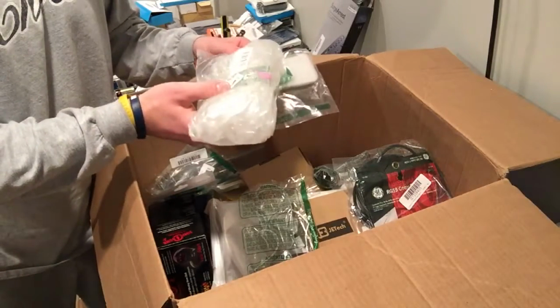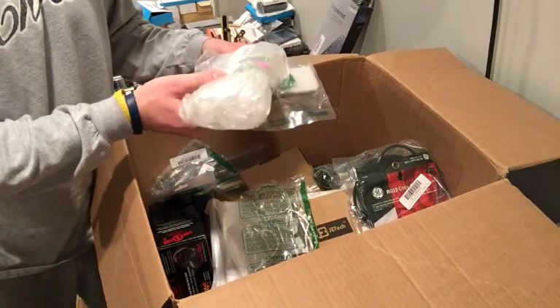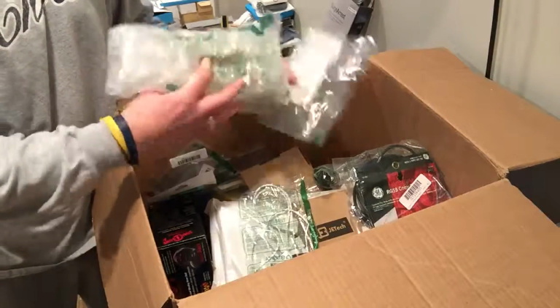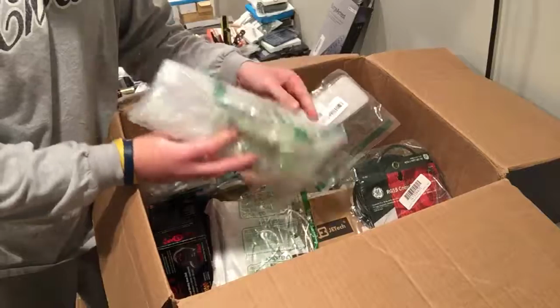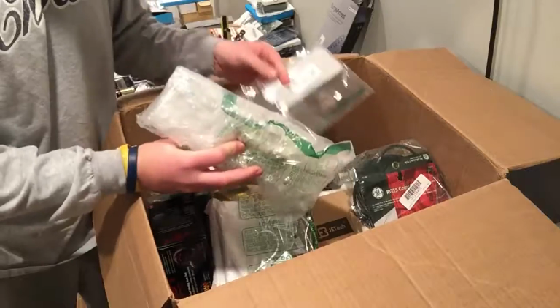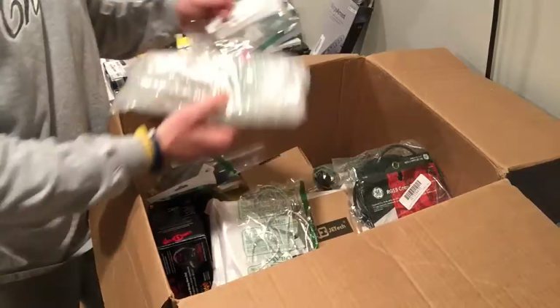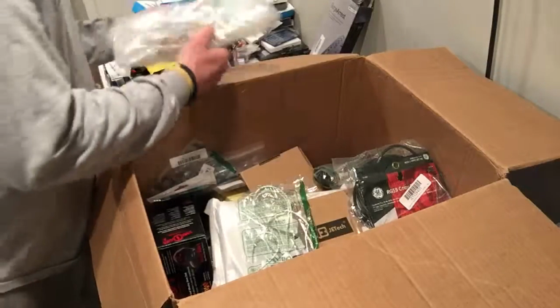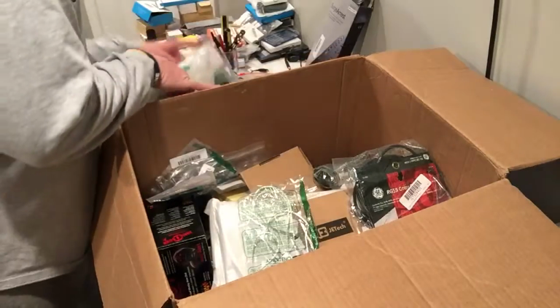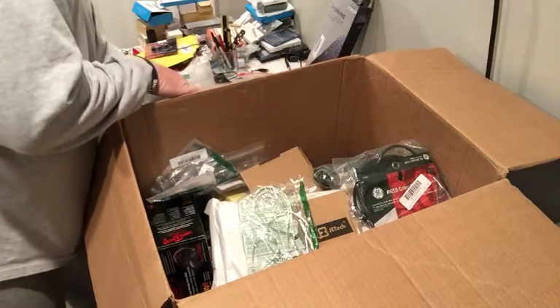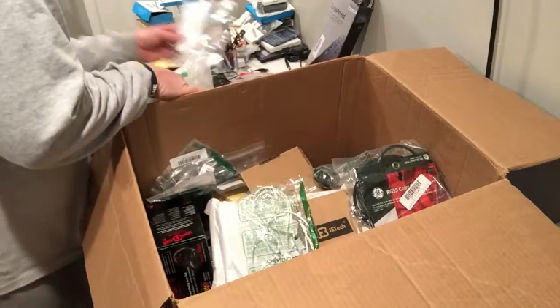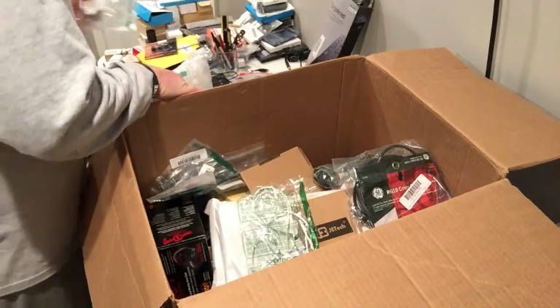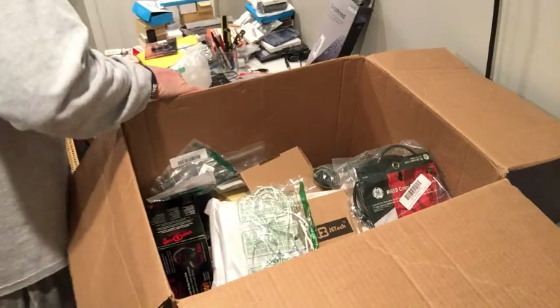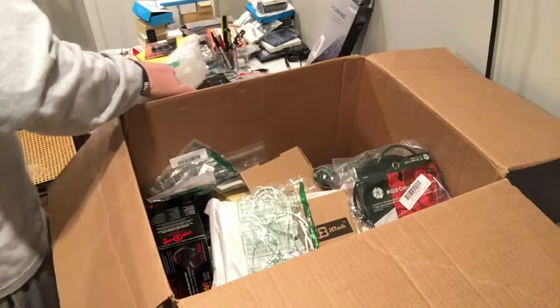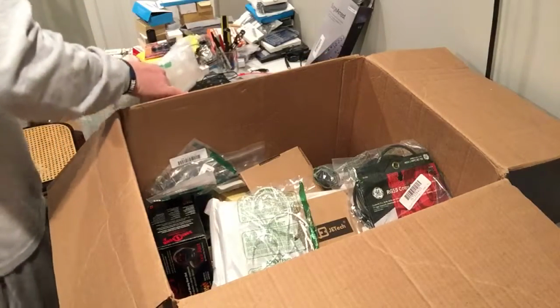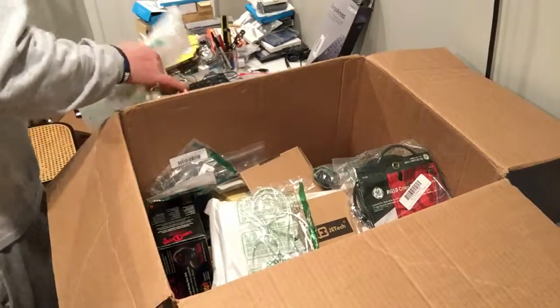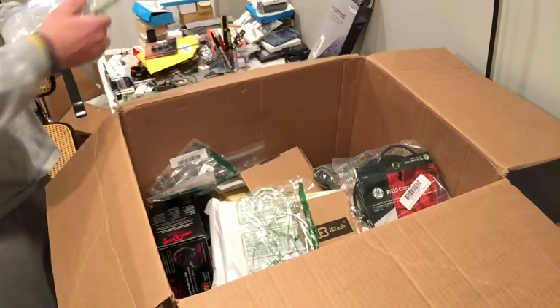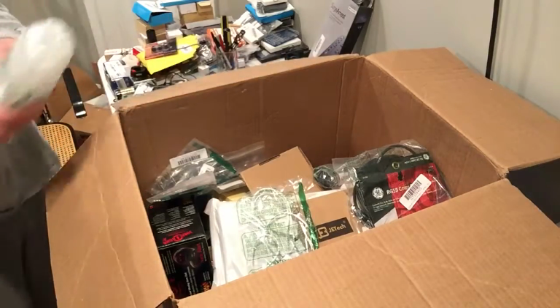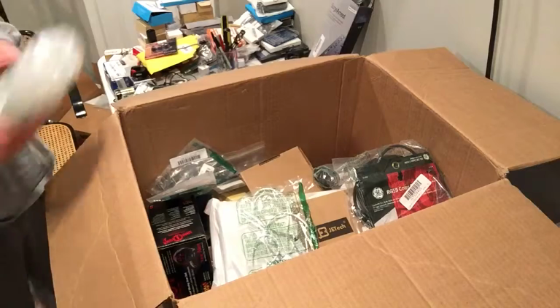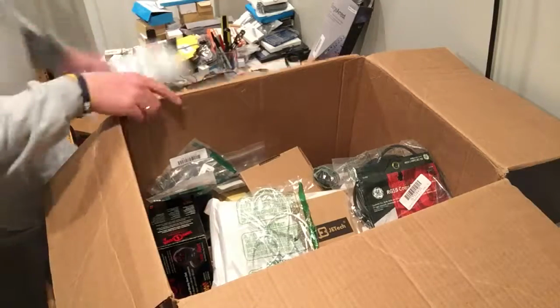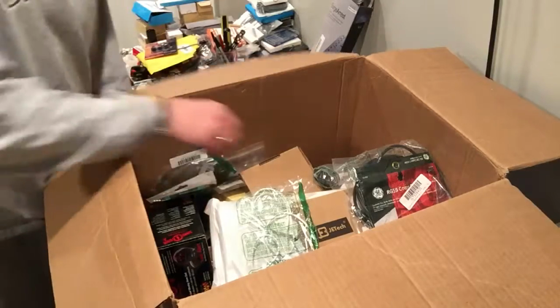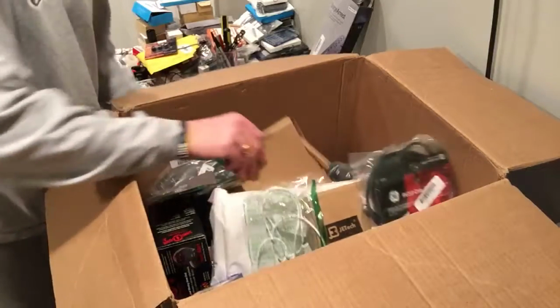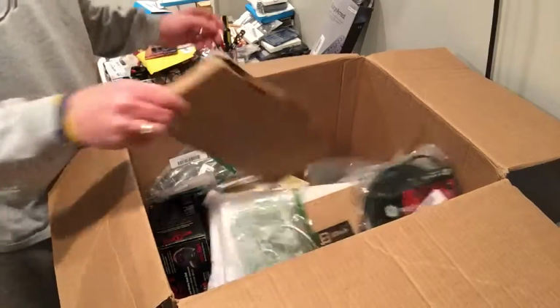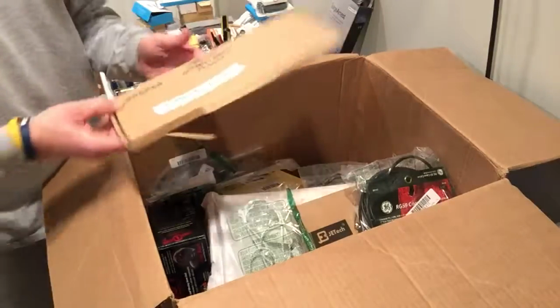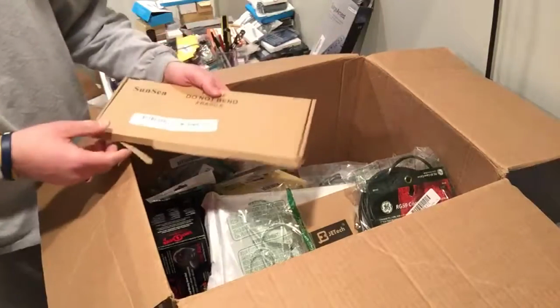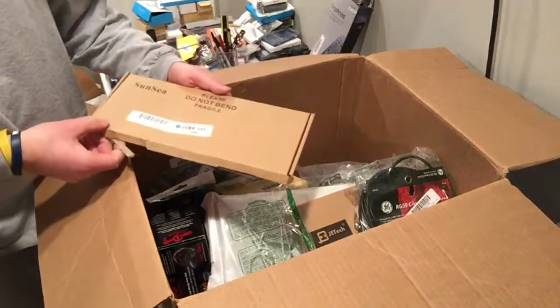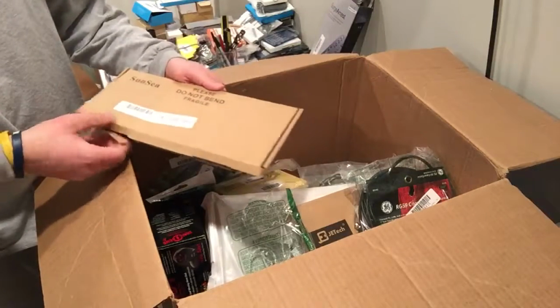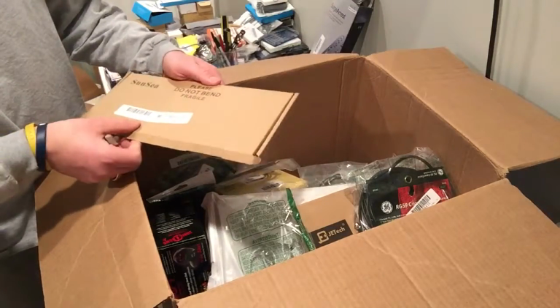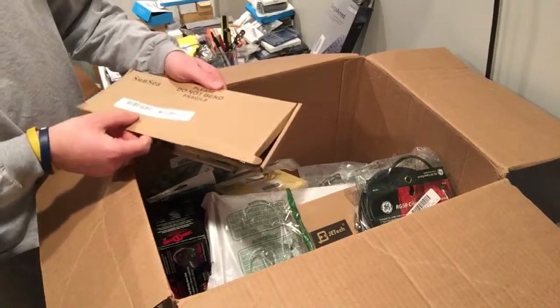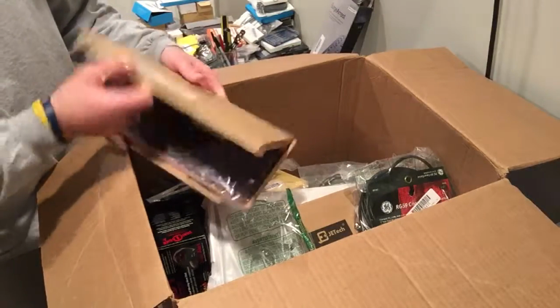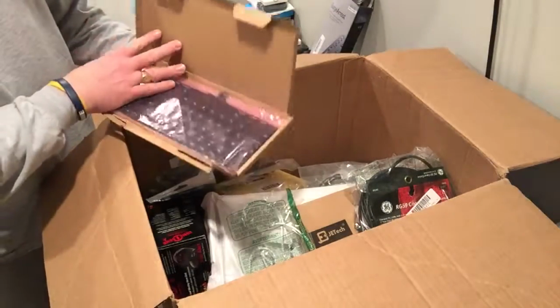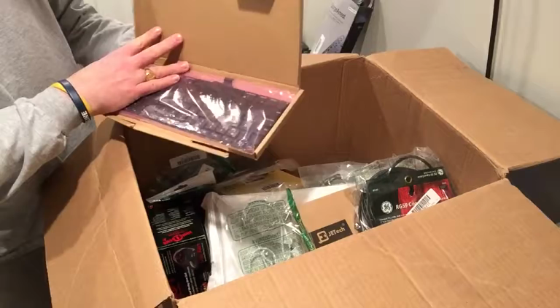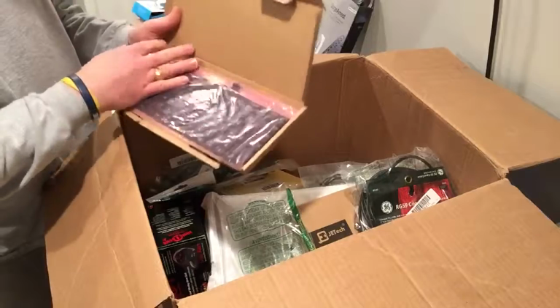No idea what that is. Fragile — don't bend — and it's bent.